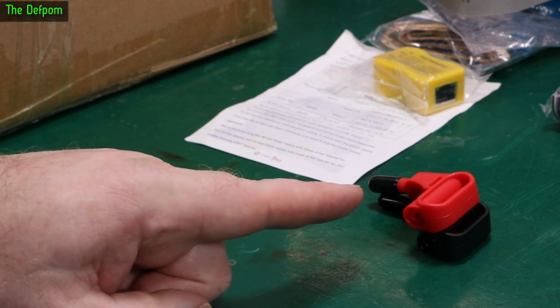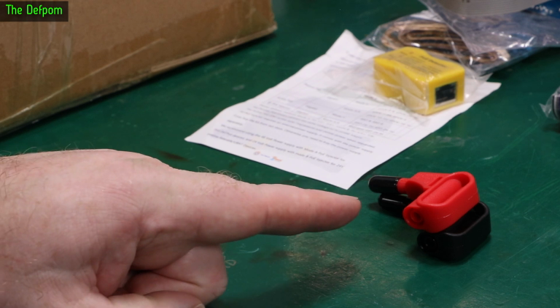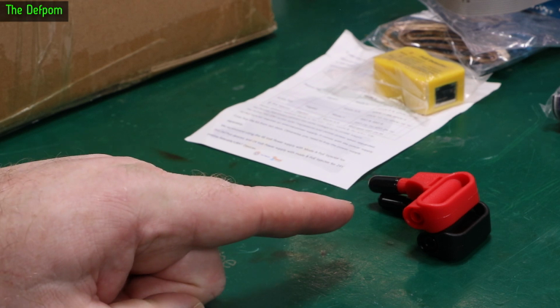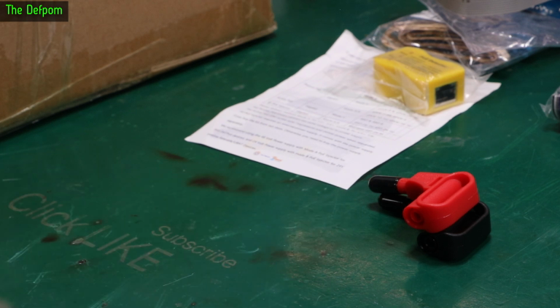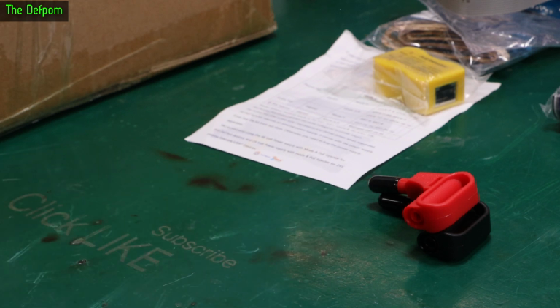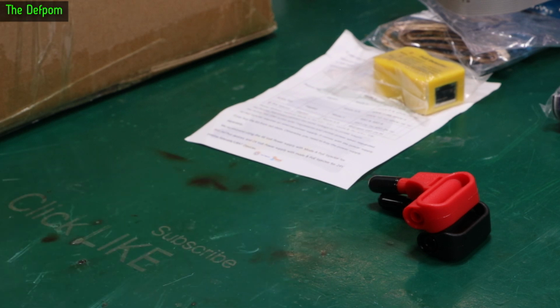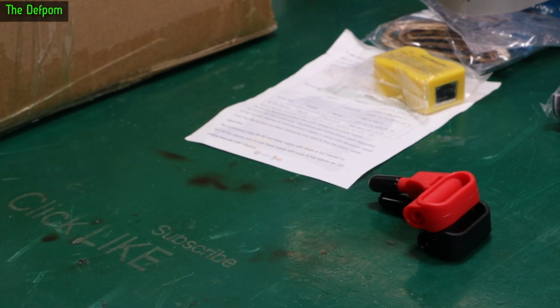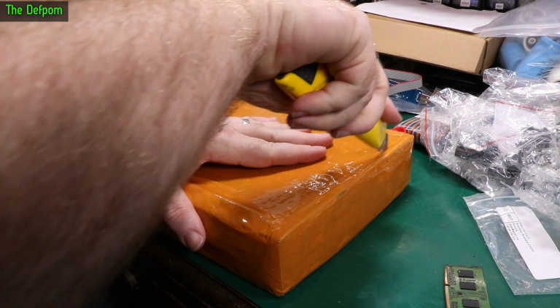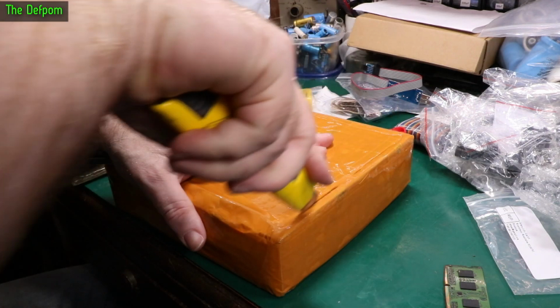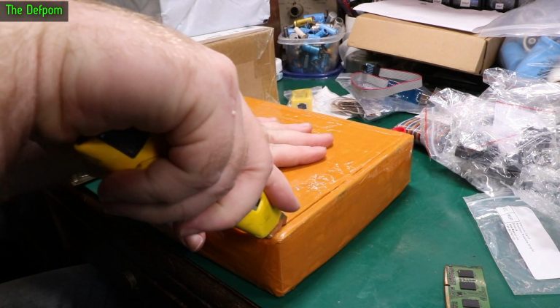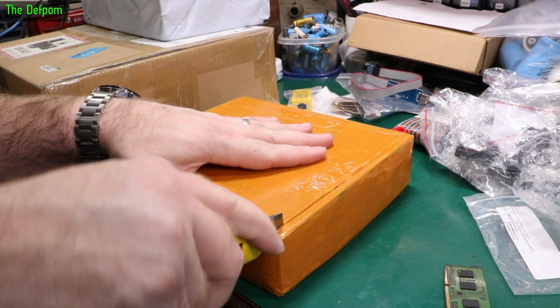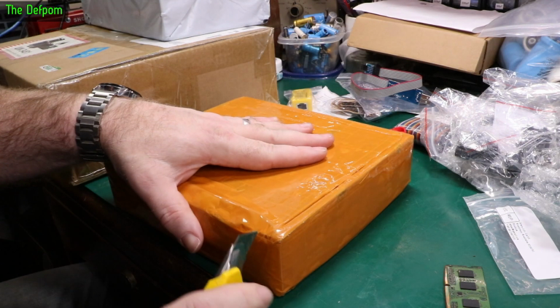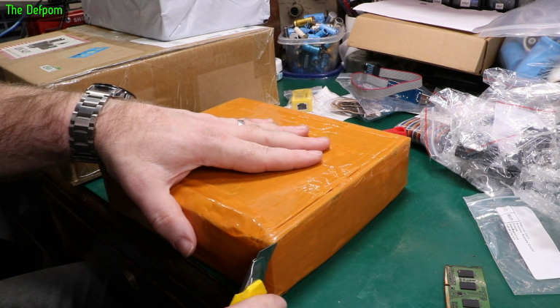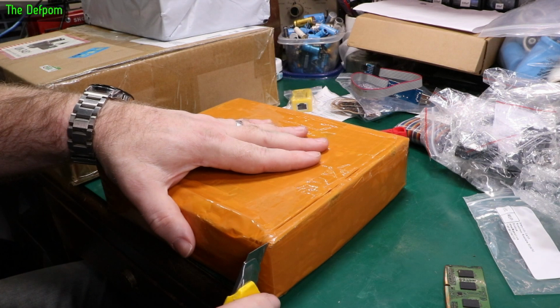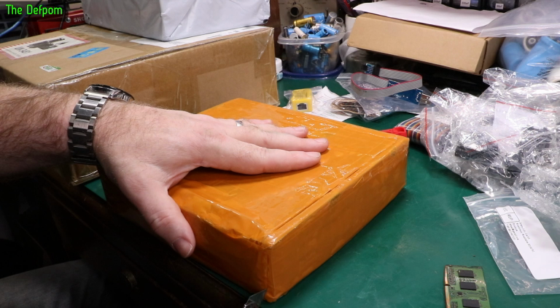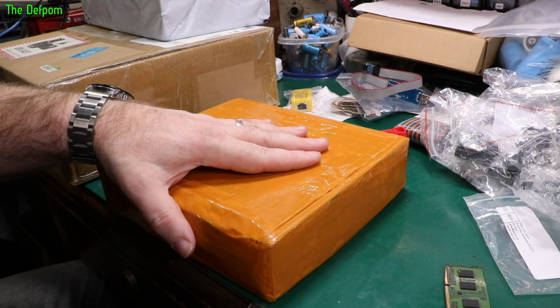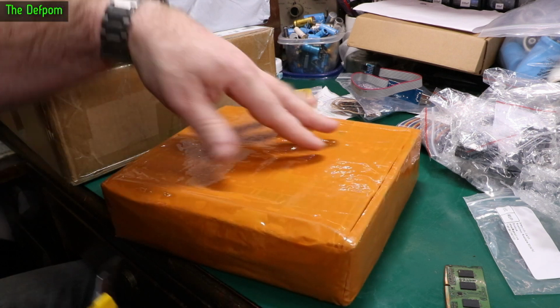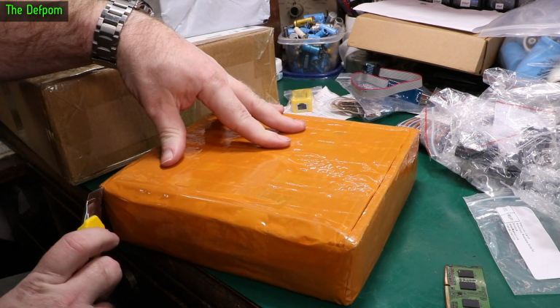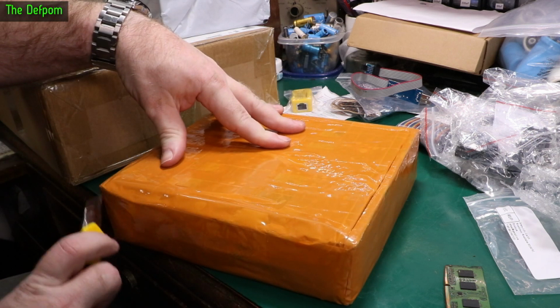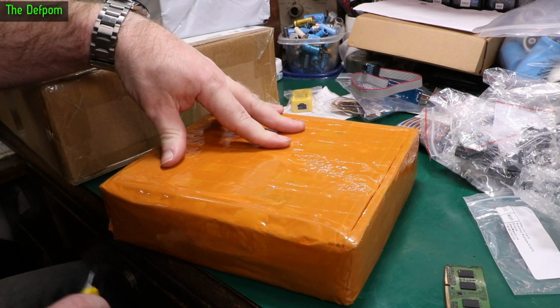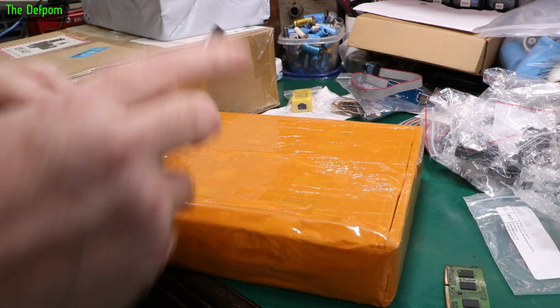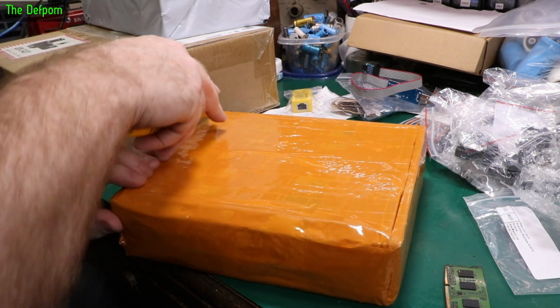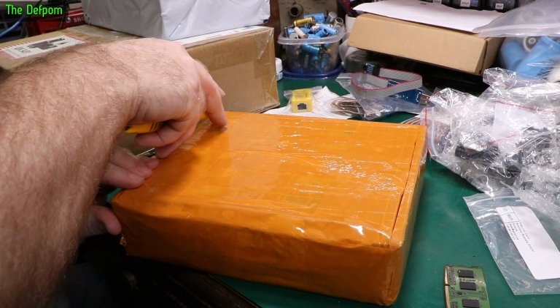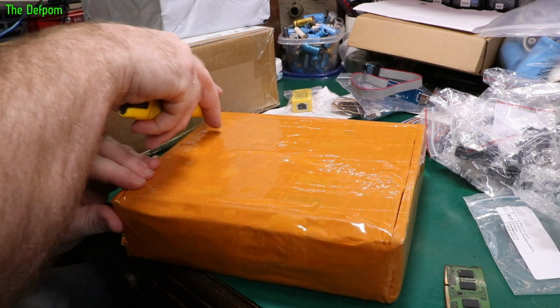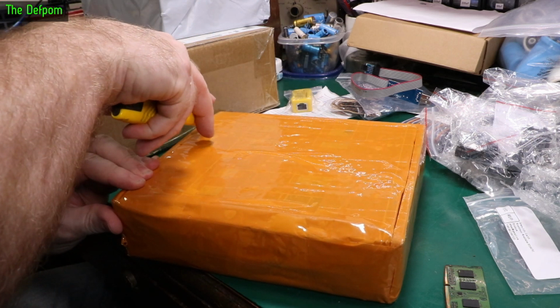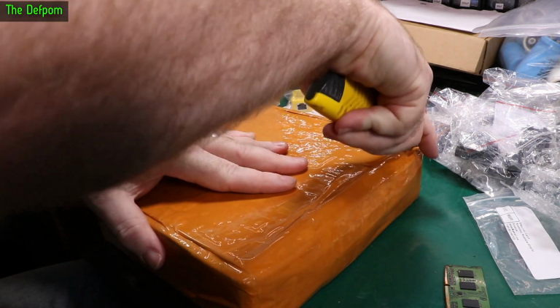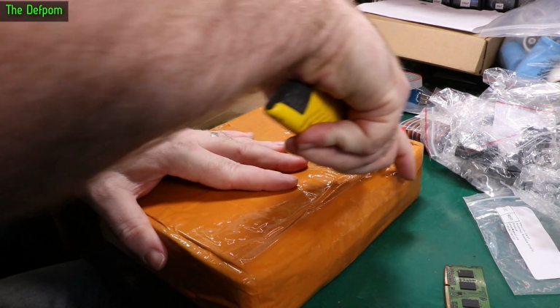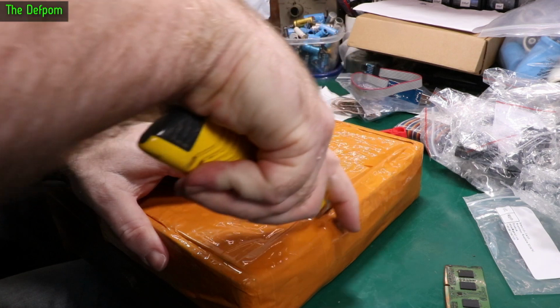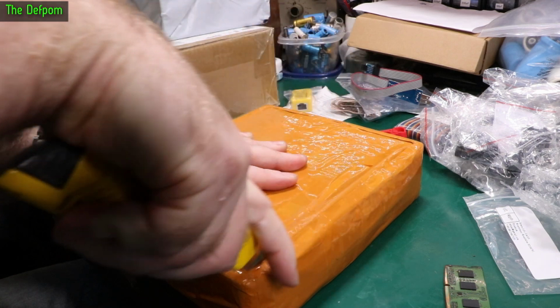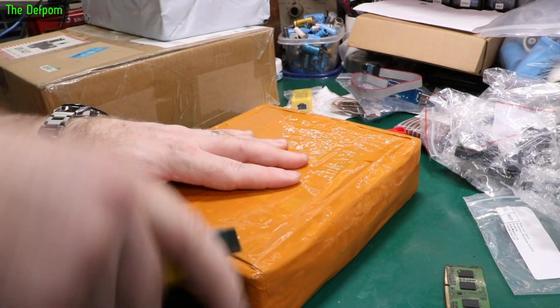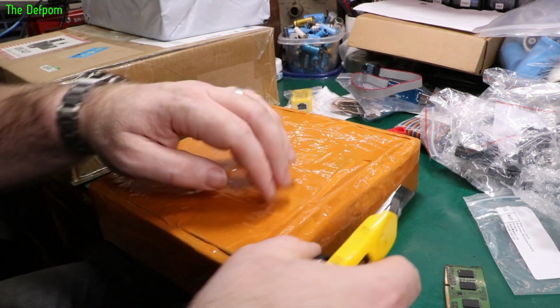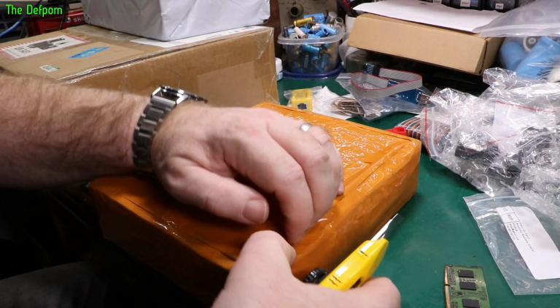I only bought one pair — I should have bought two pairs. I'm not quite sure where all the flaps and stuff are on it, so I keep cutting until I find them. What could possibly go wrong?